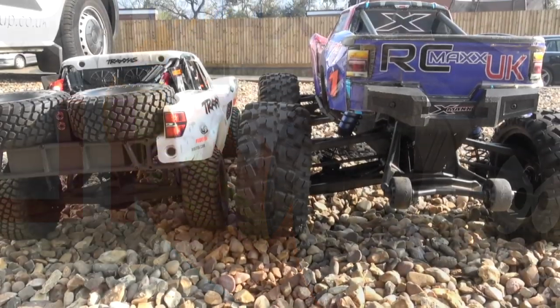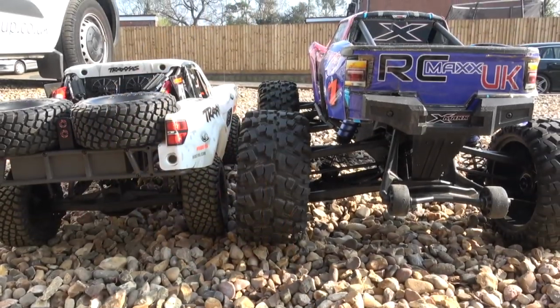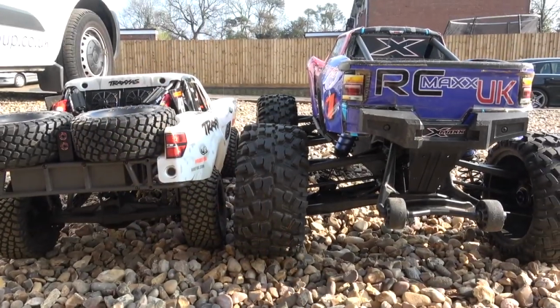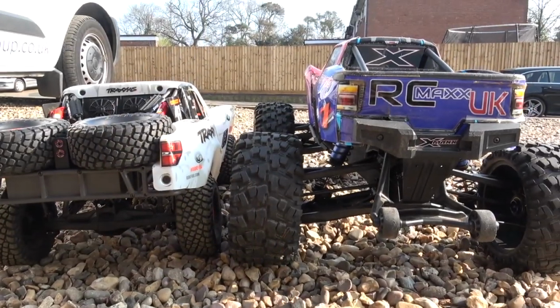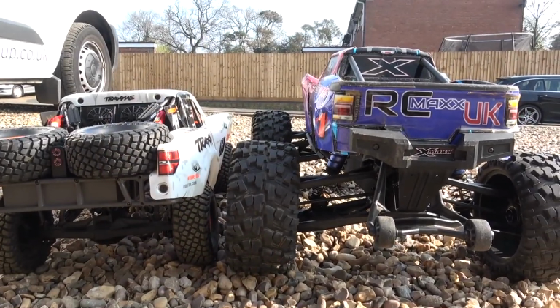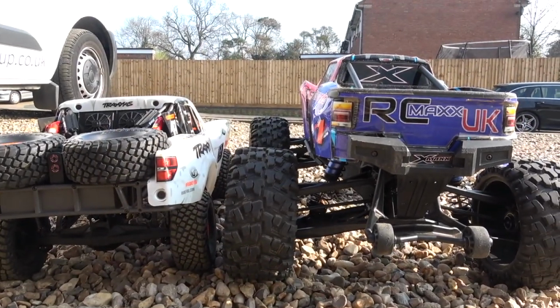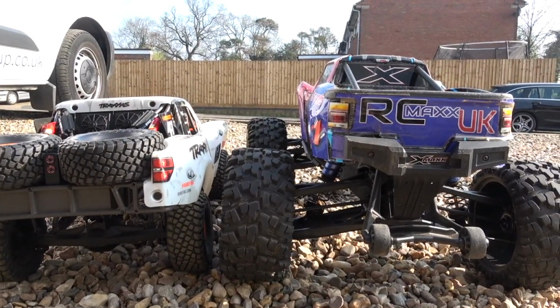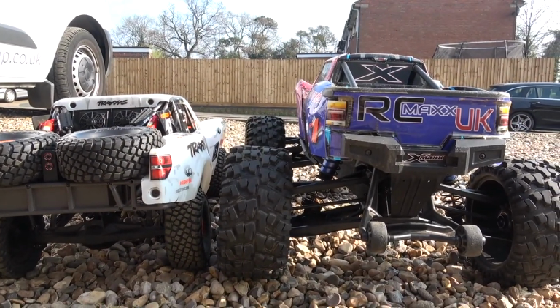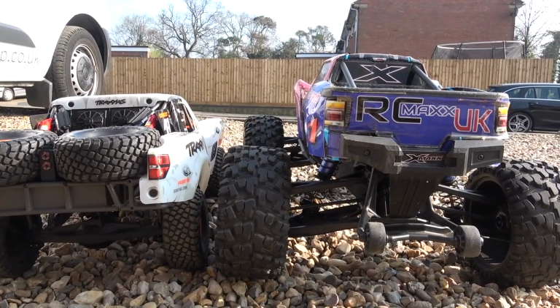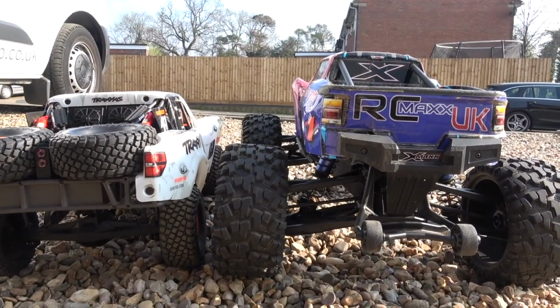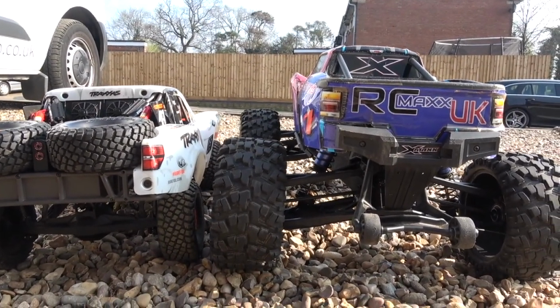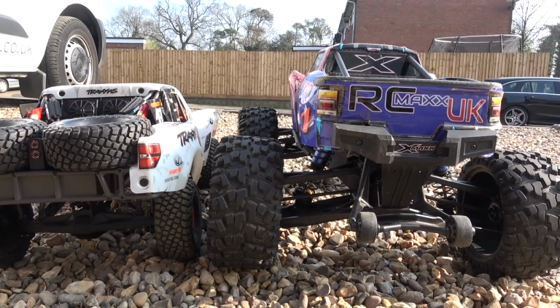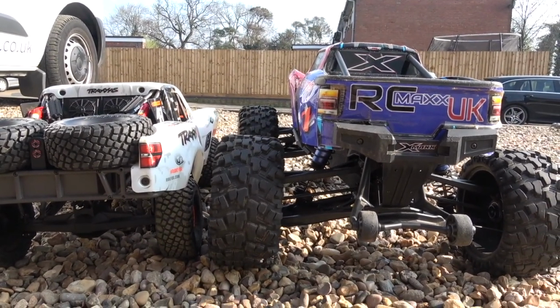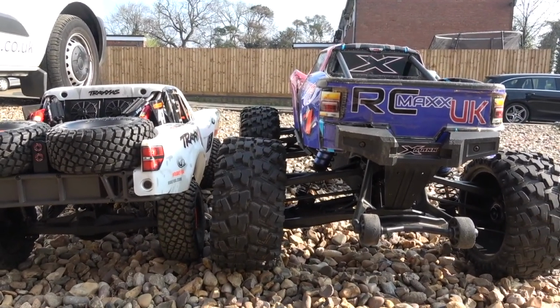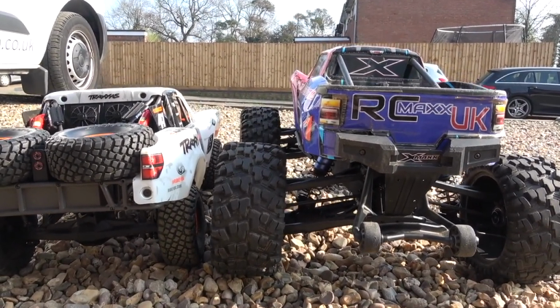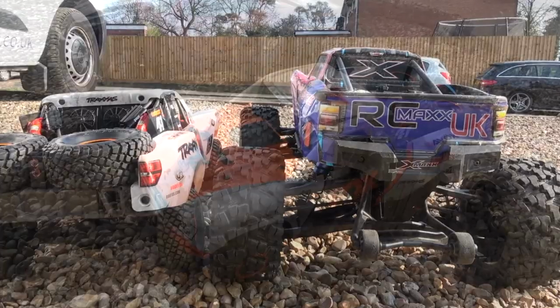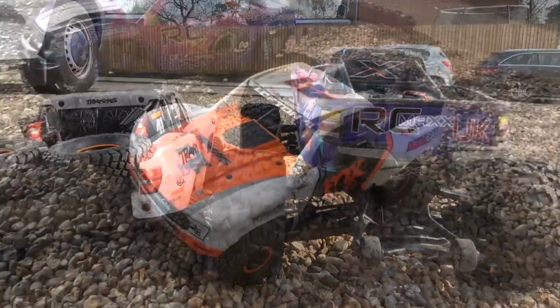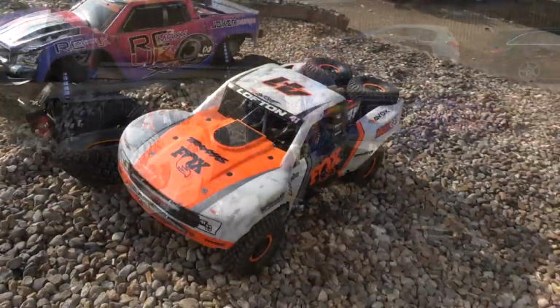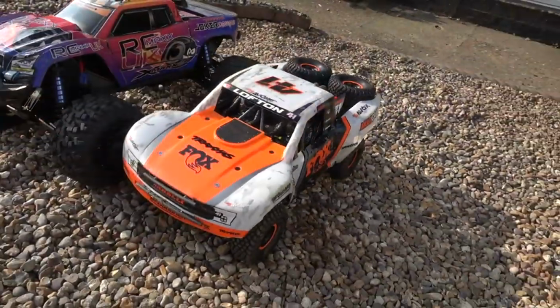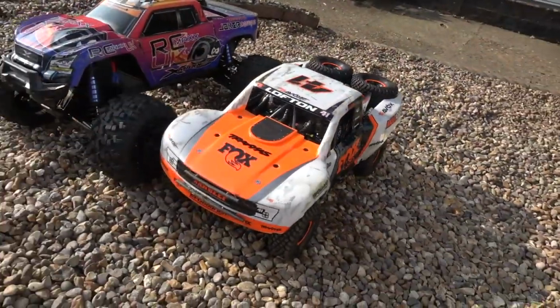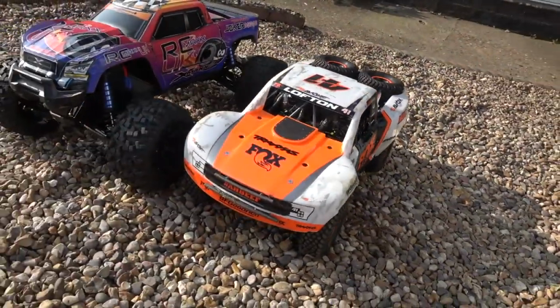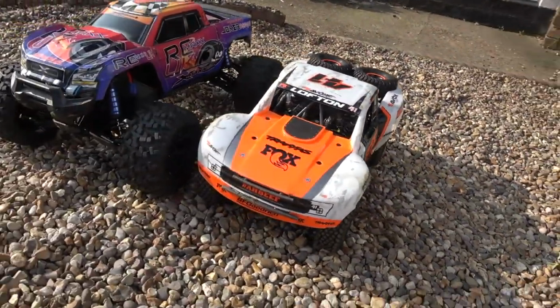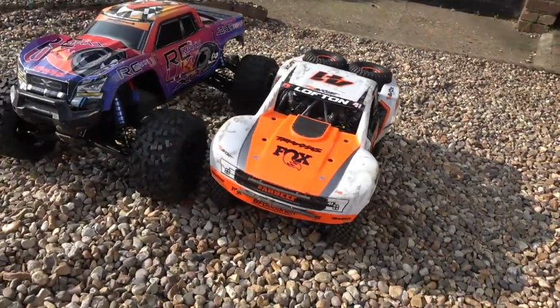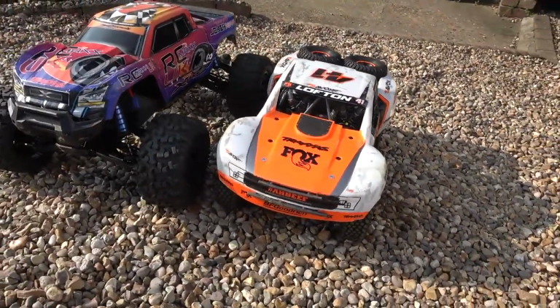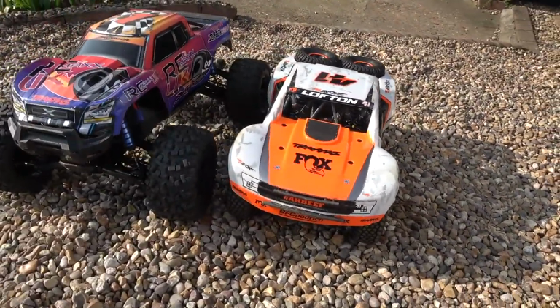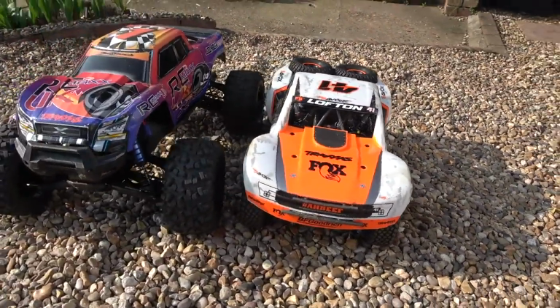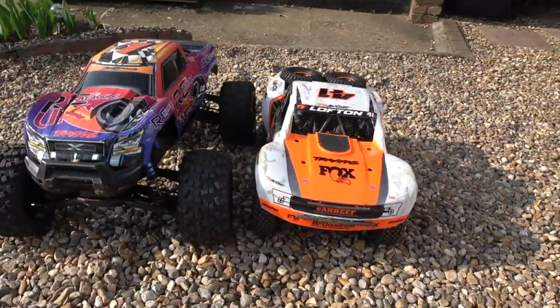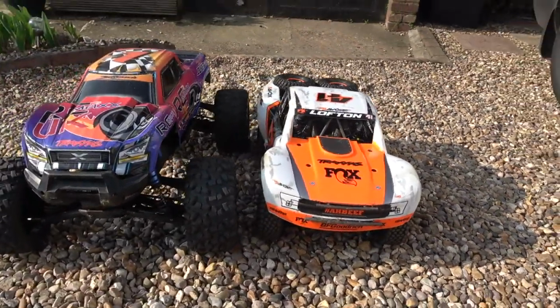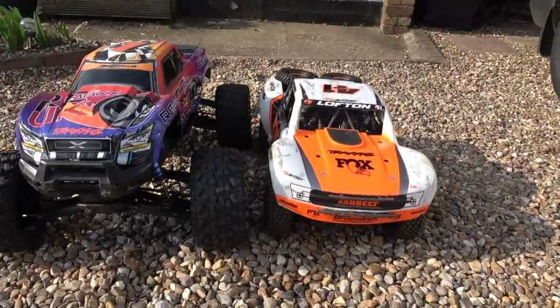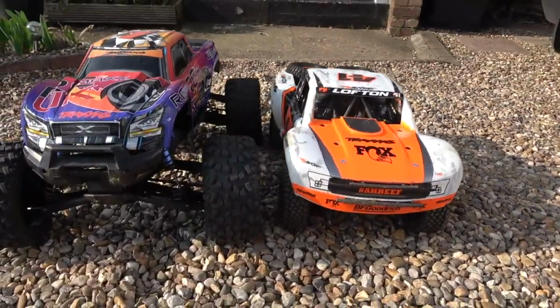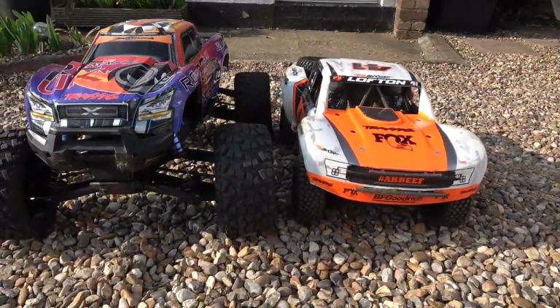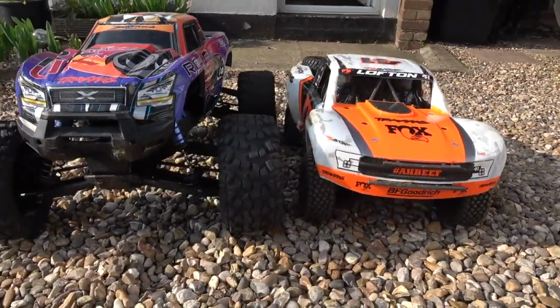Hi everybody, Joel from RCMAXUK here, hope you're doing very well. In this video I wanted to do a review on the Traxxas UDR.